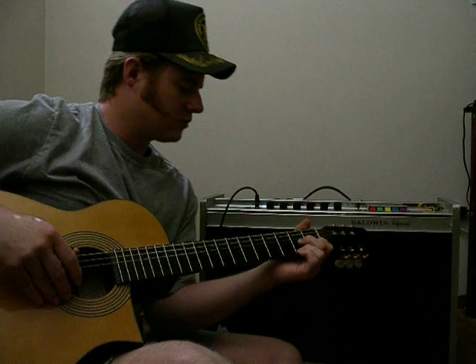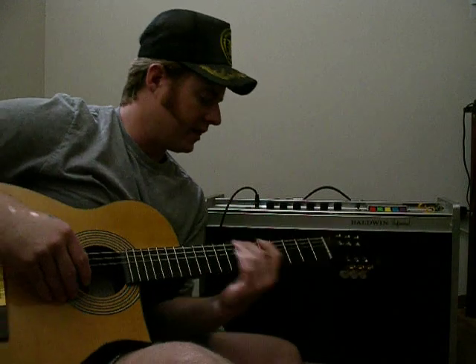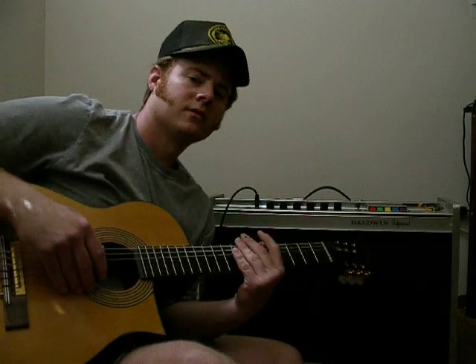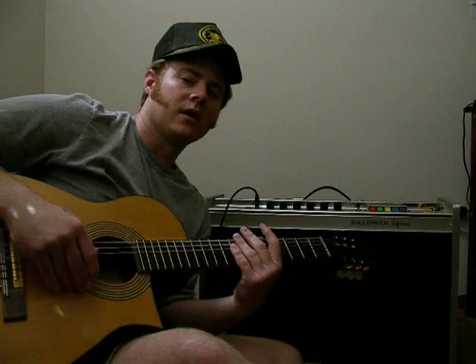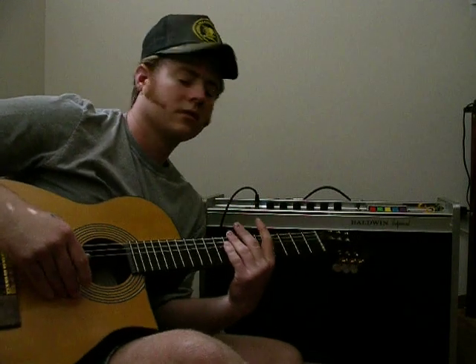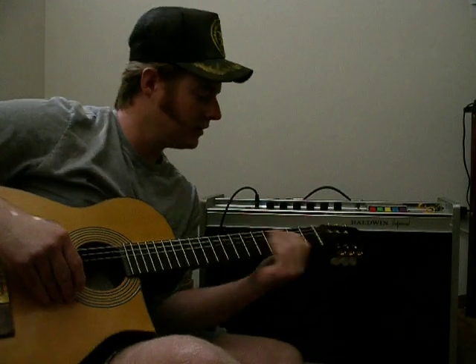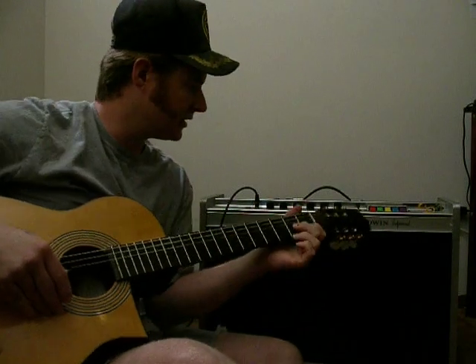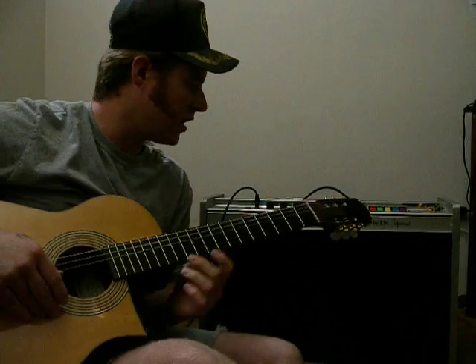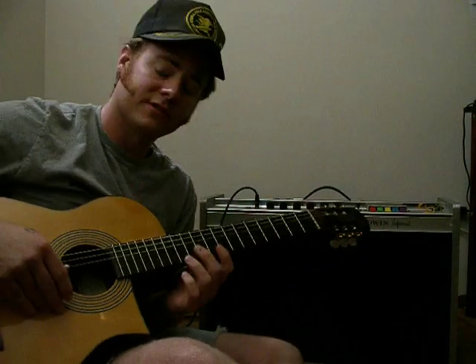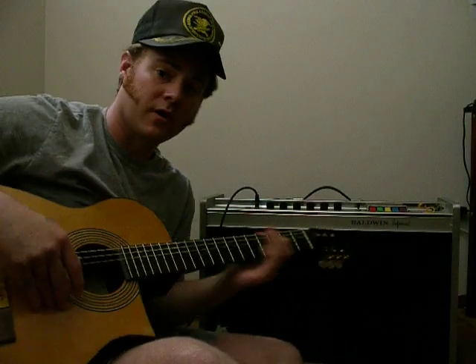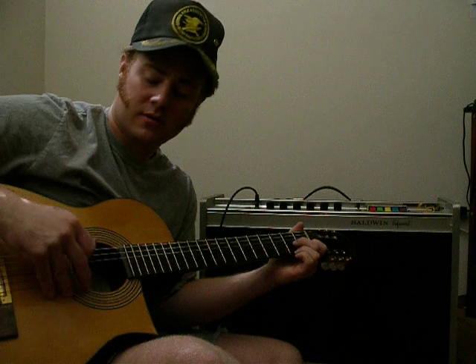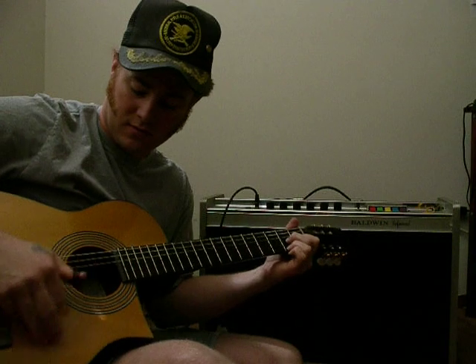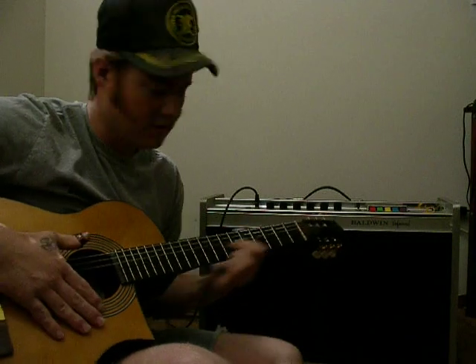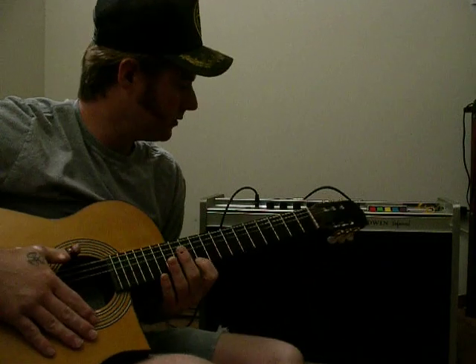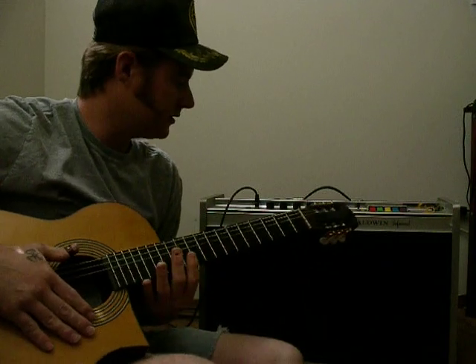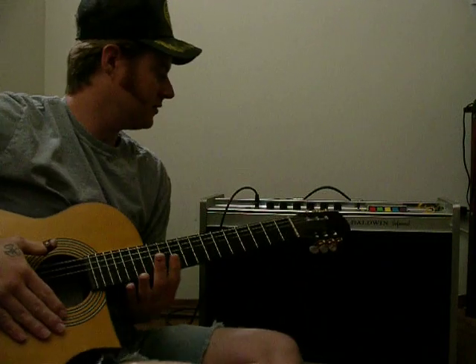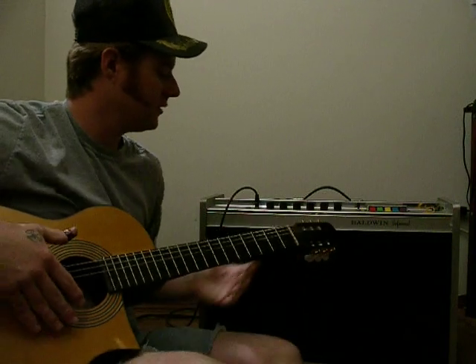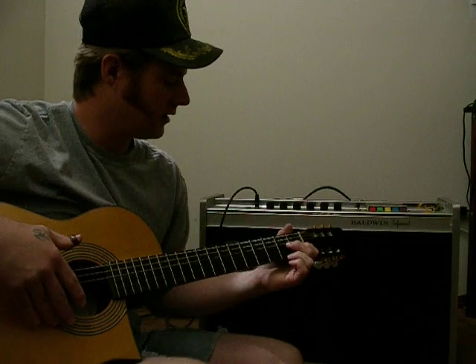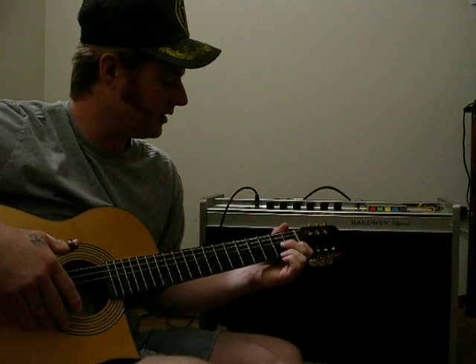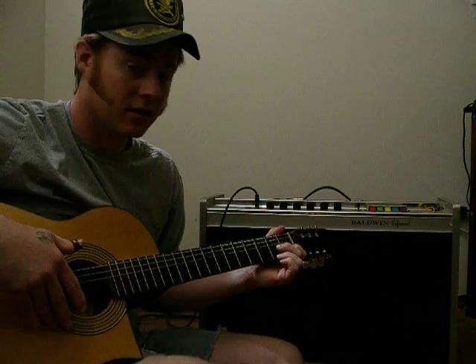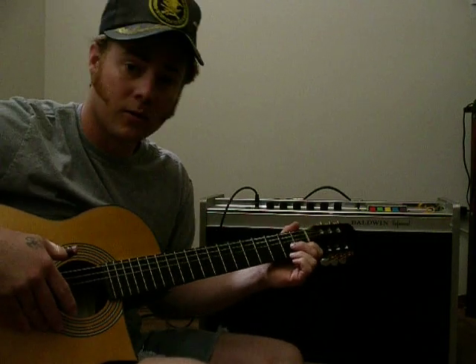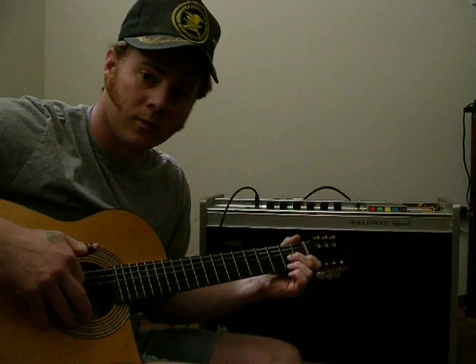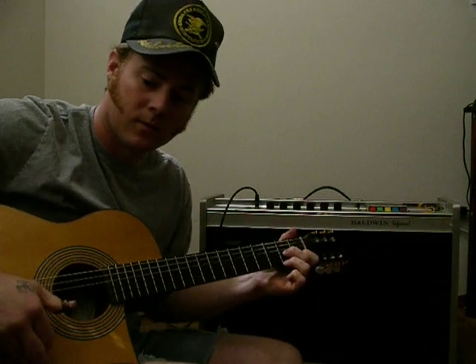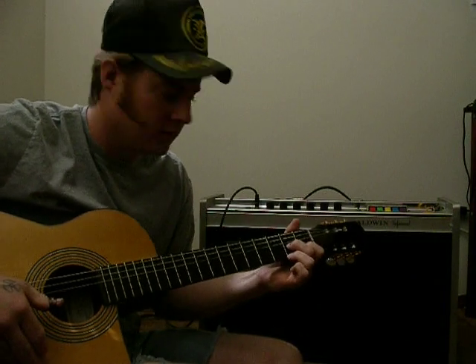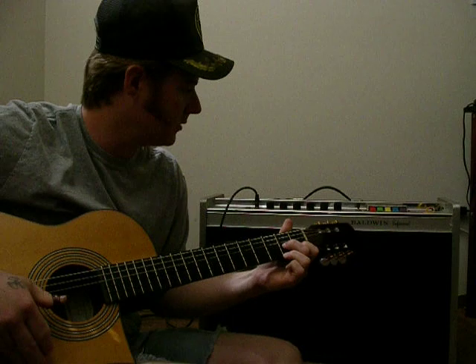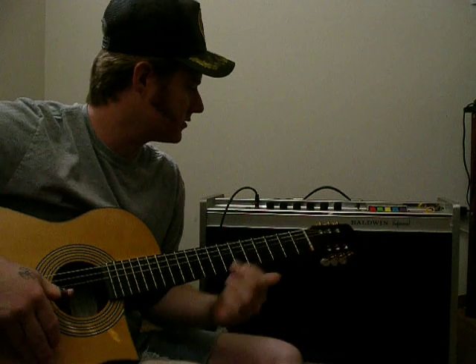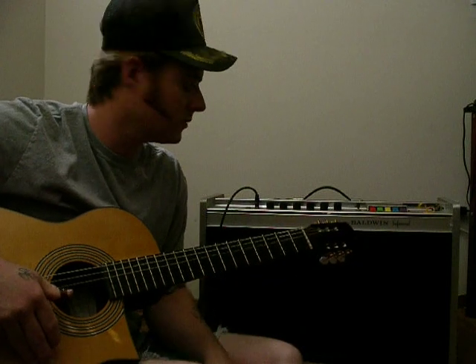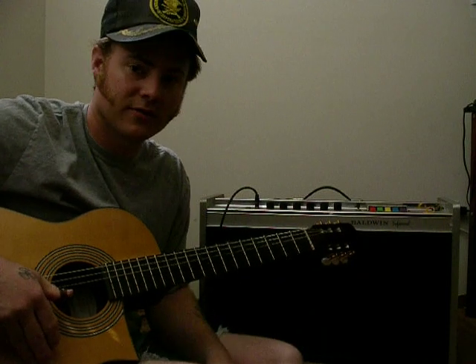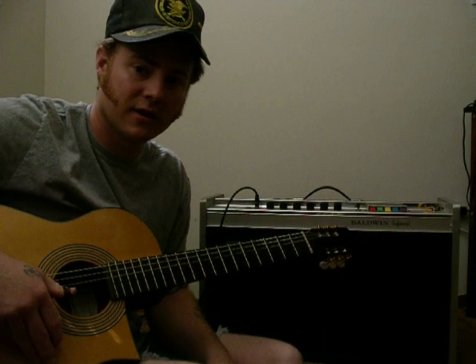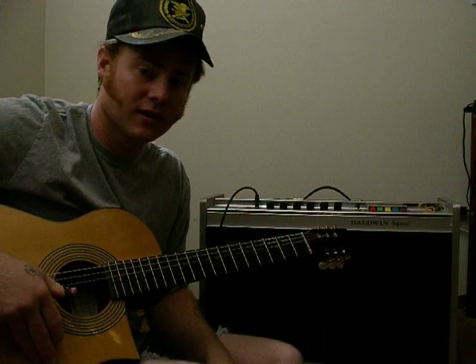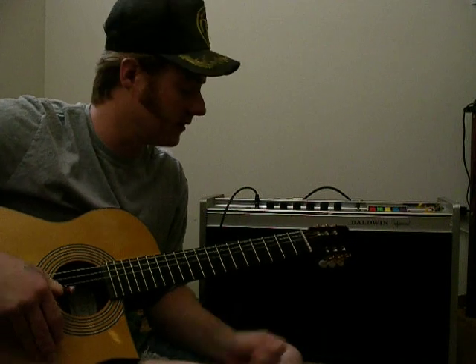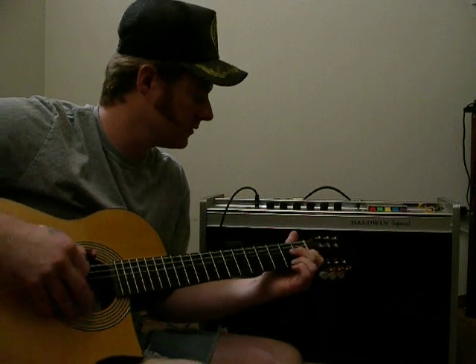We've got a late 60s Baldwin C1 amp right here. I've got not too long to go, so I'm just going to show you what the different settings sound like on it.